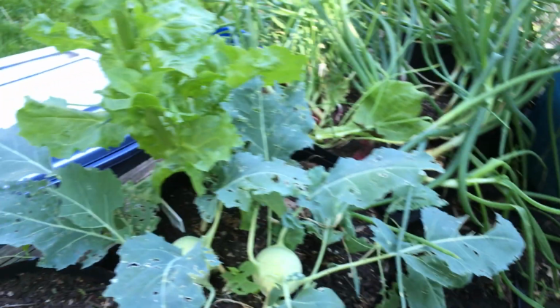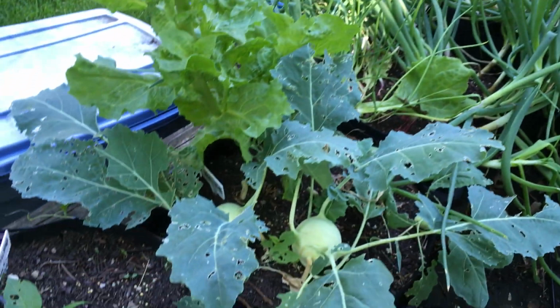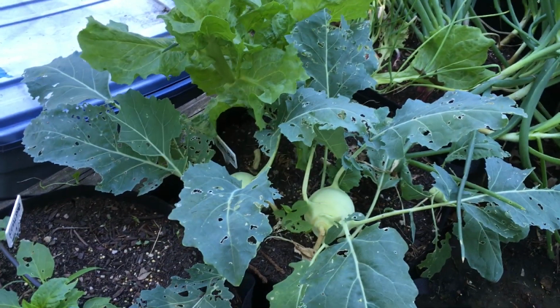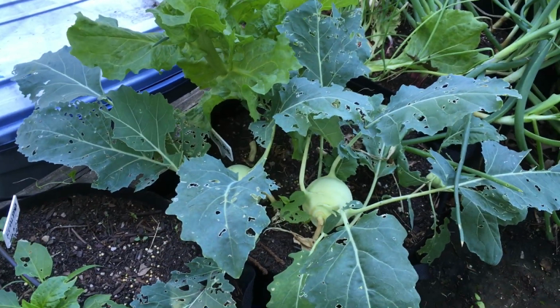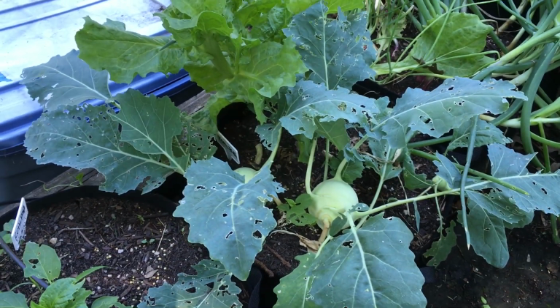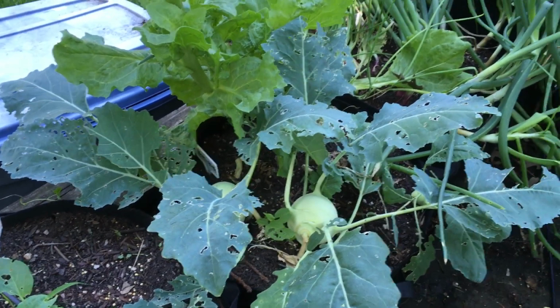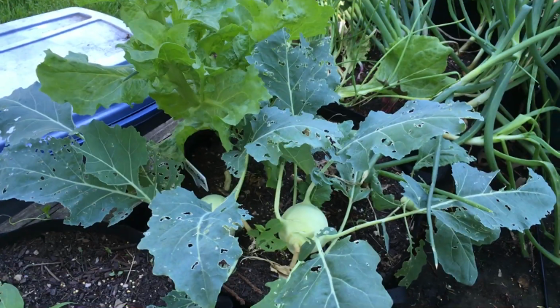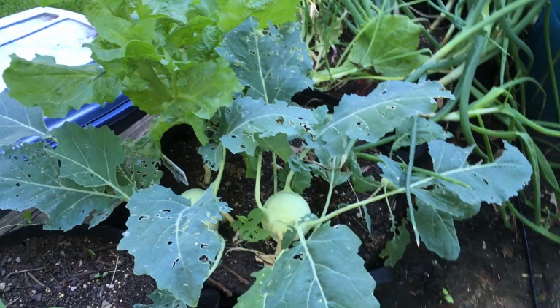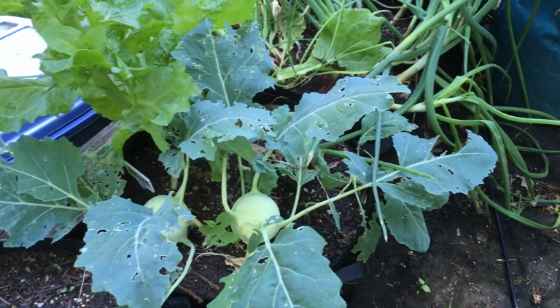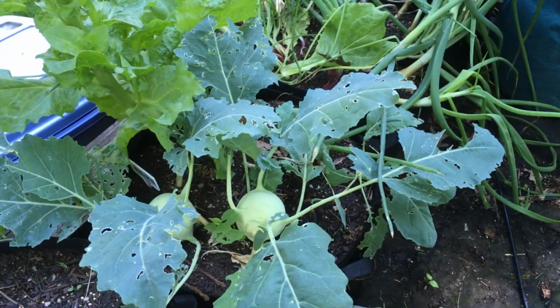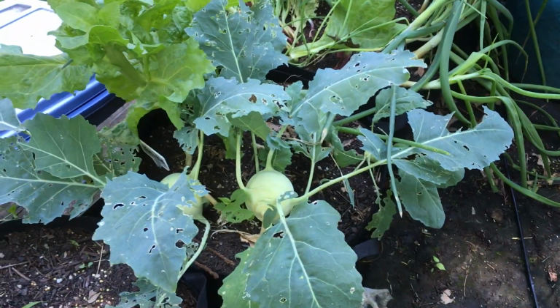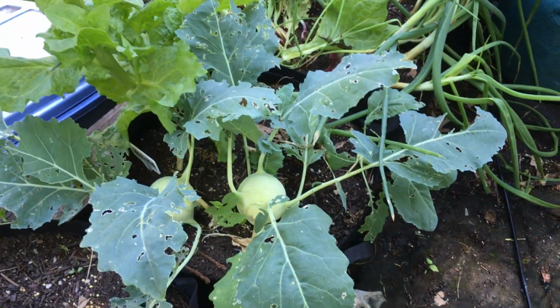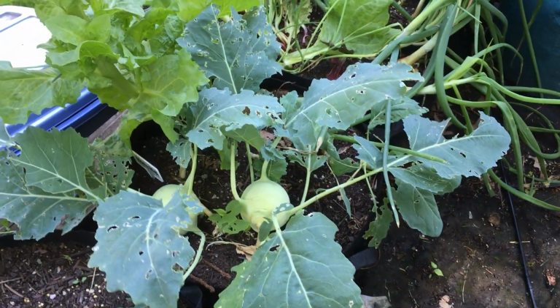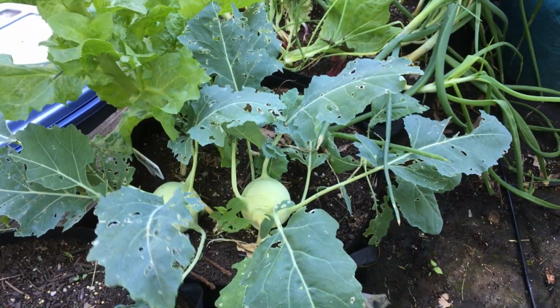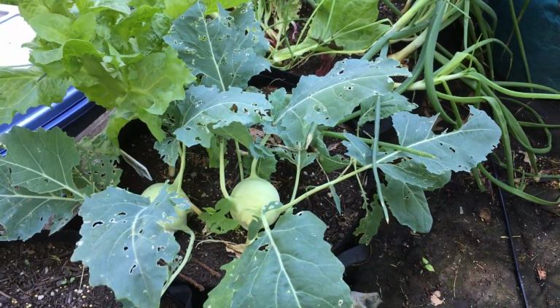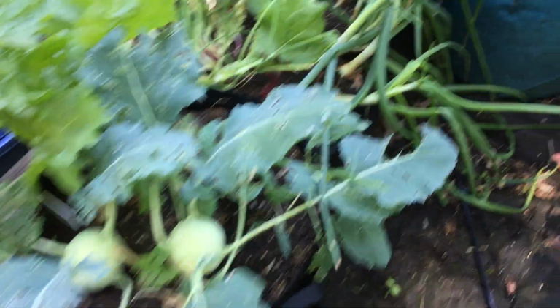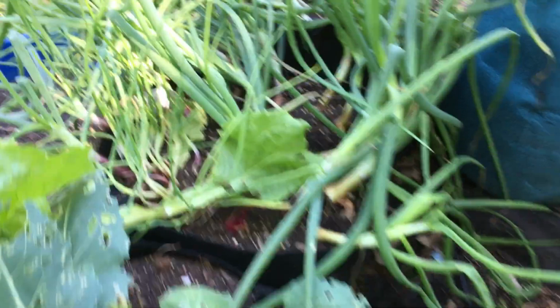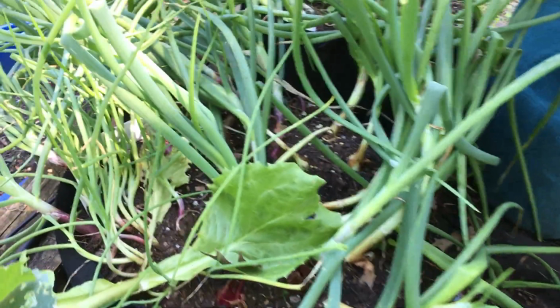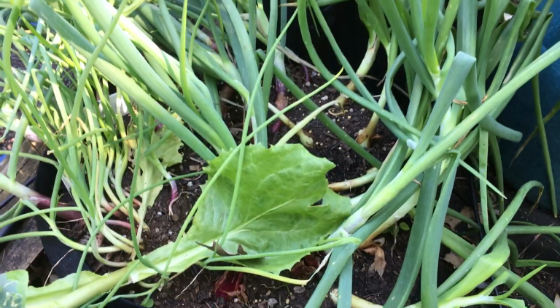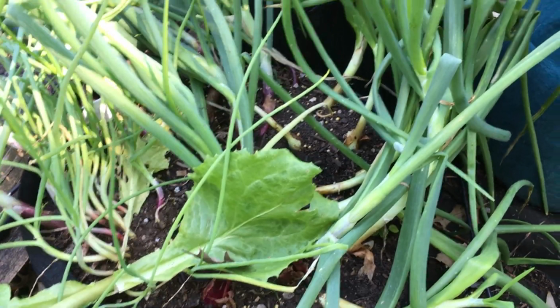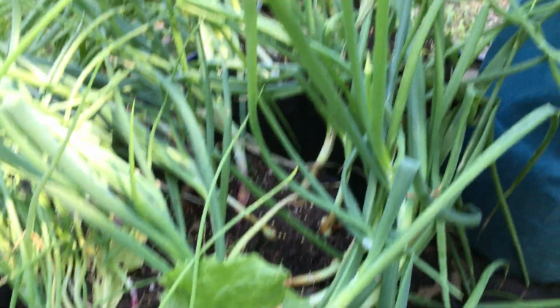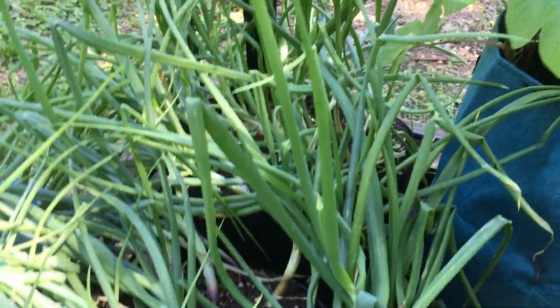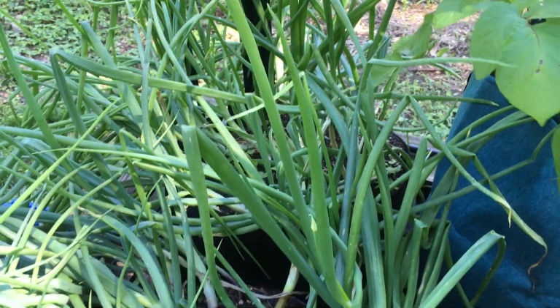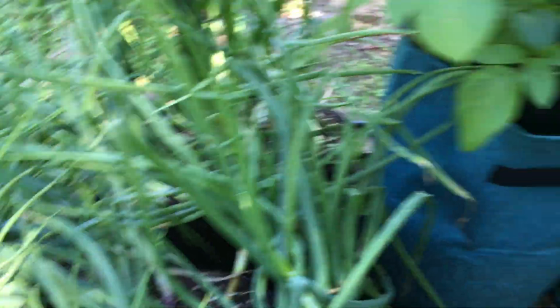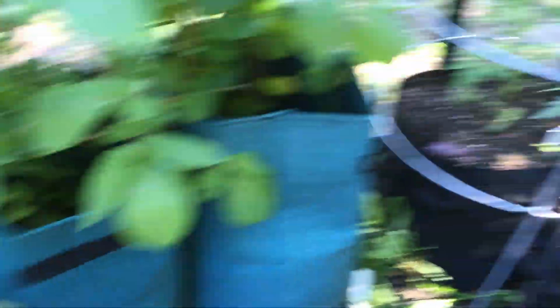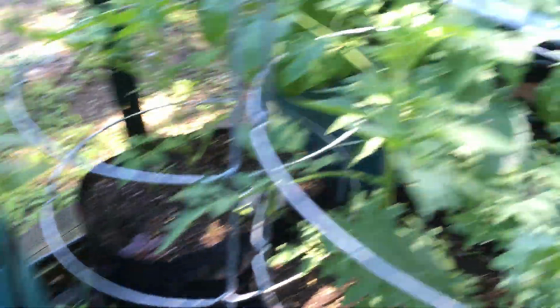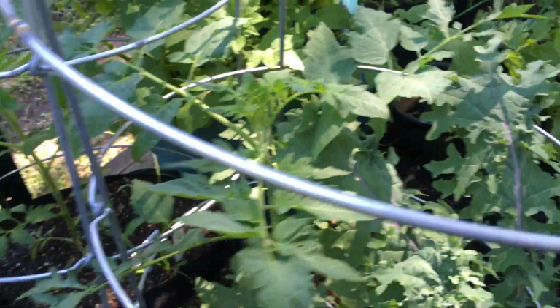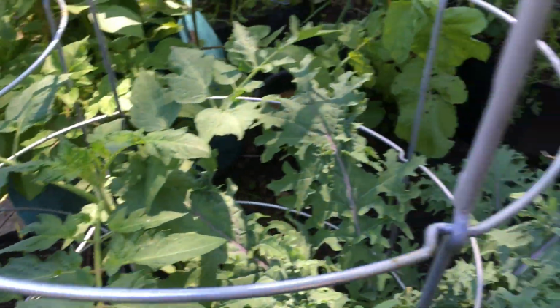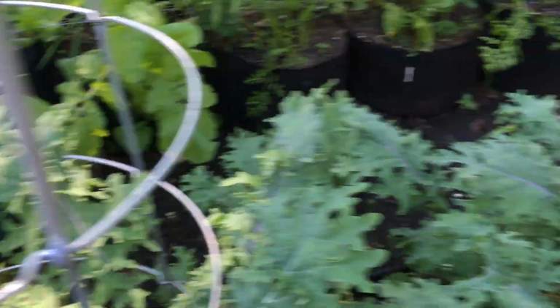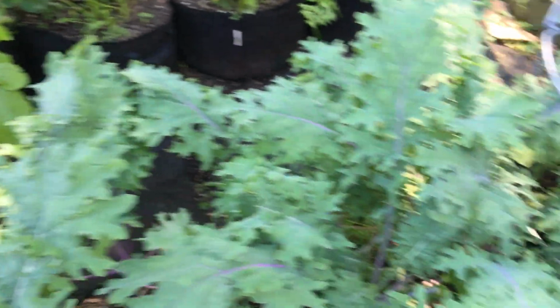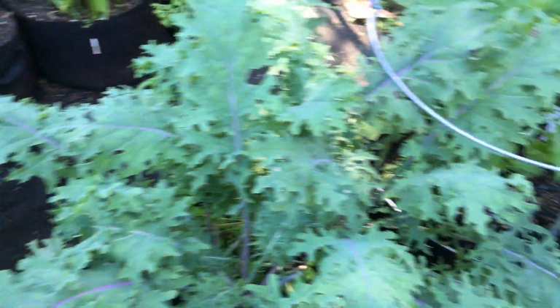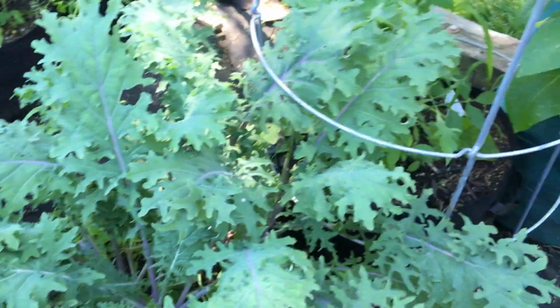I've got some kohlrabi here that's looking really good. You could certainly come out and grab that this week. Your onions are looking really good. Basically I'm just letting a few things continue to grow.